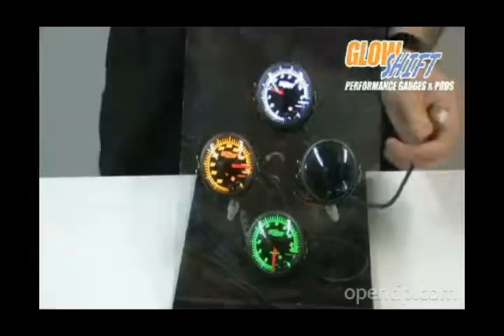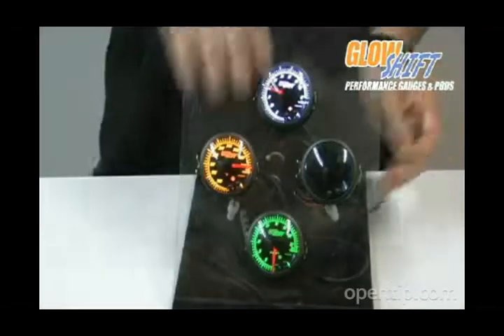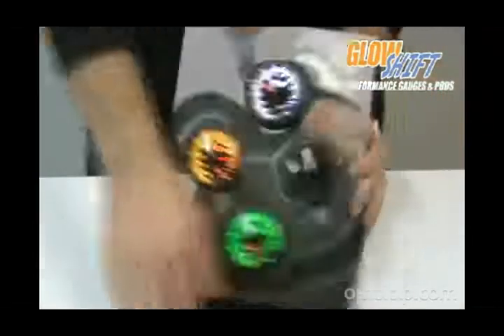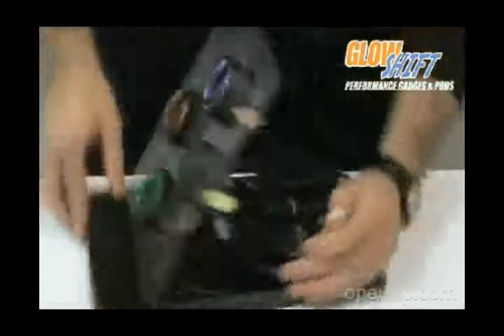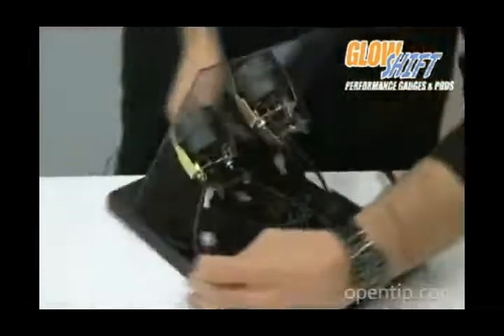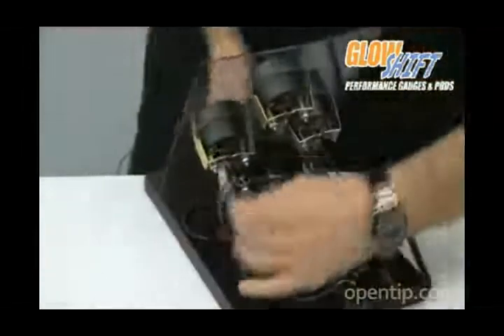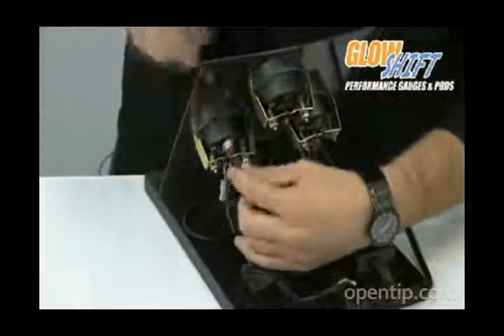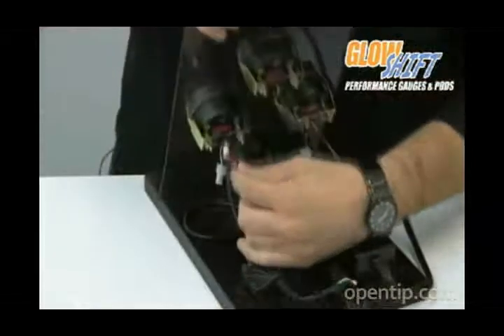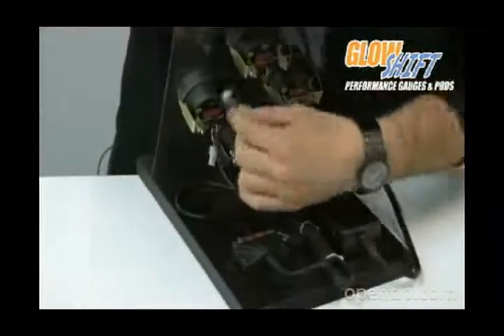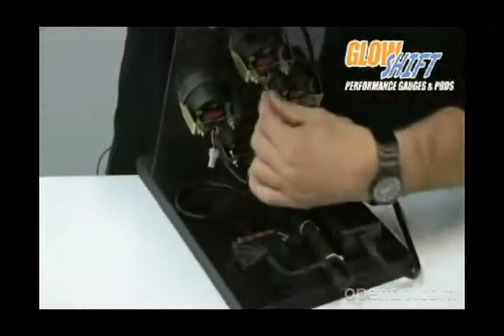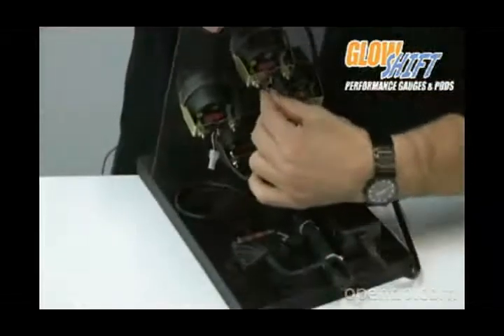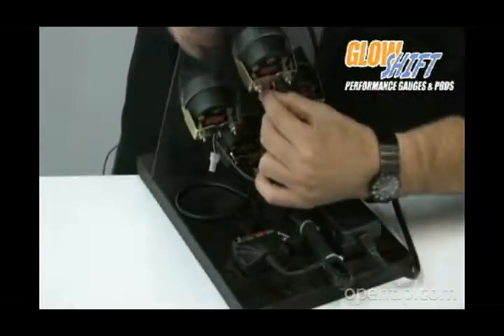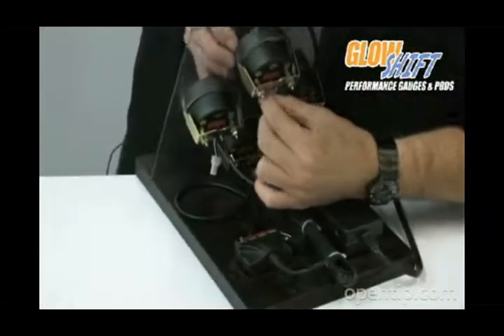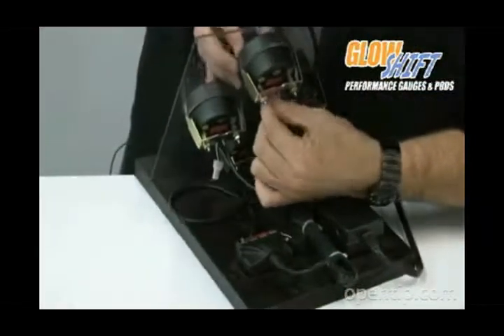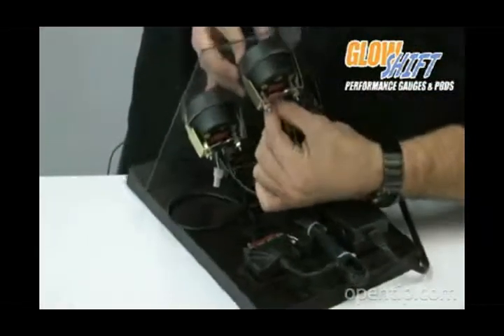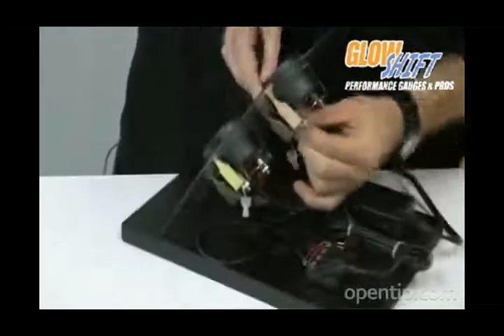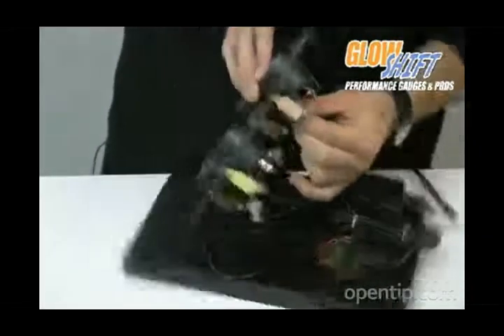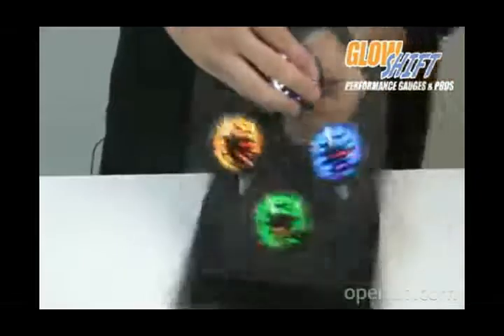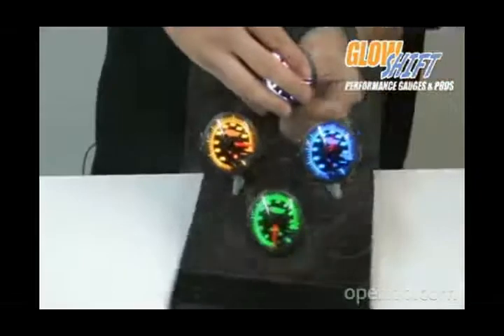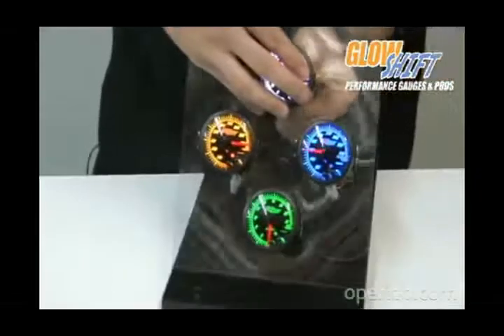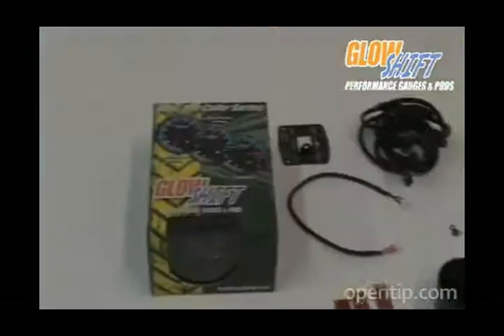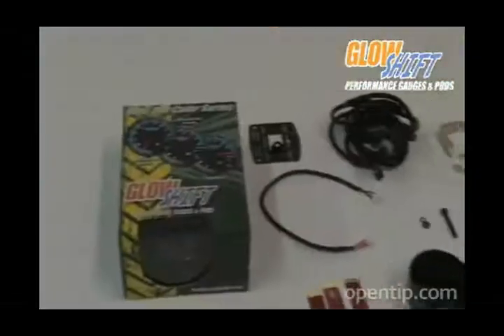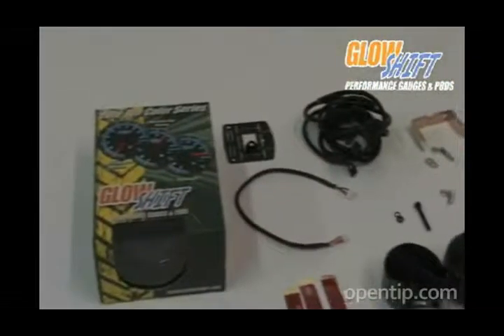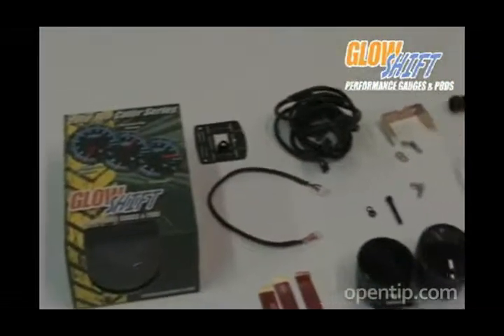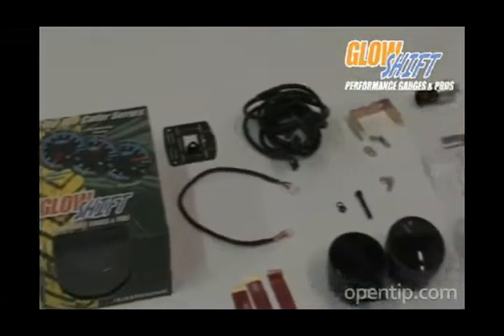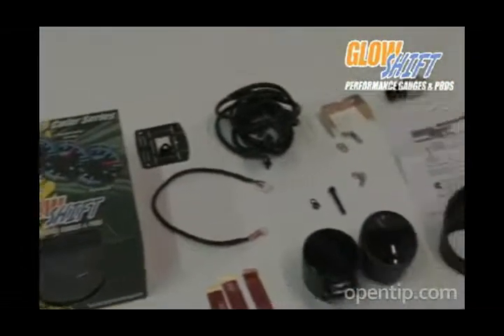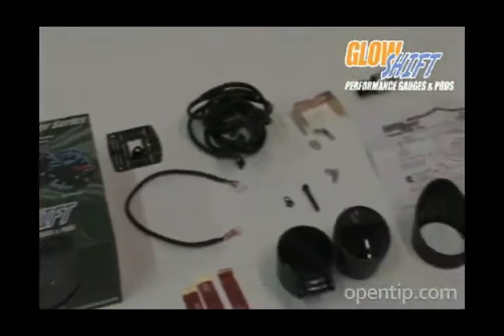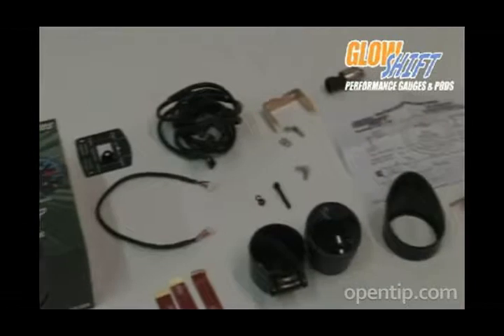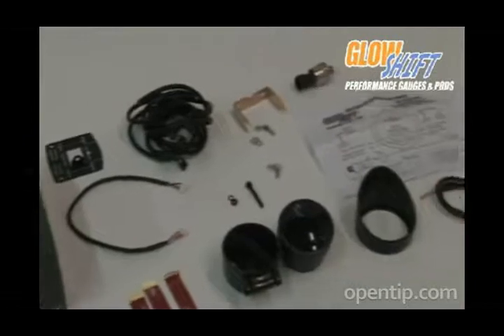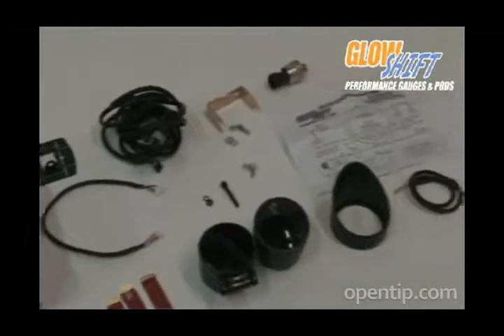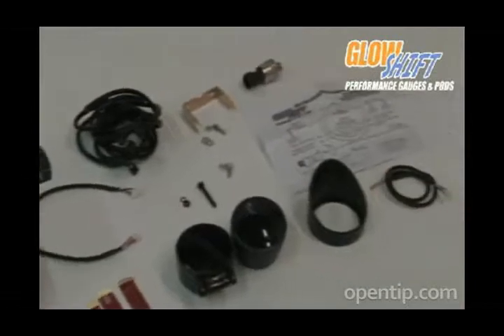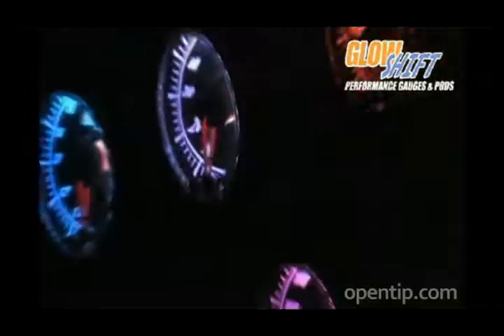These gauges also feature dual modular locking connectors on the back which make it possible for one electrical source to power the whole setup for quick and easy installation. Each gauge includes all the necessary installation parts as well as electrical sensors.